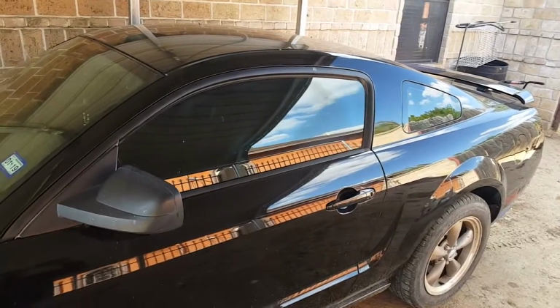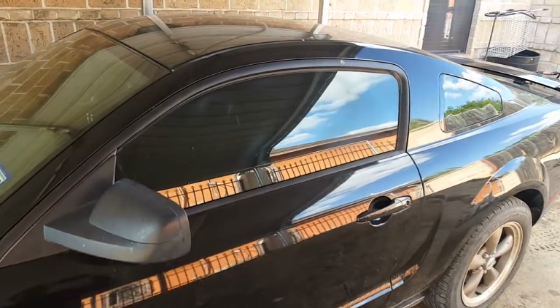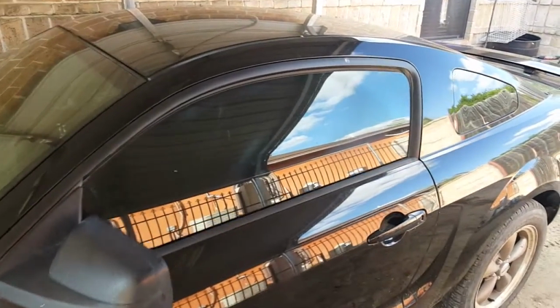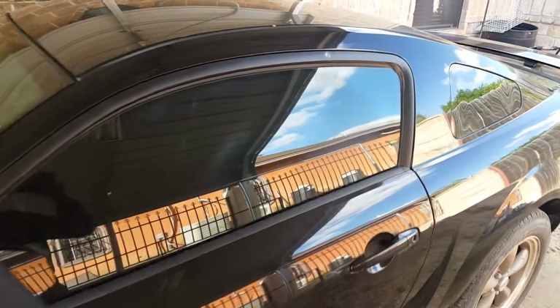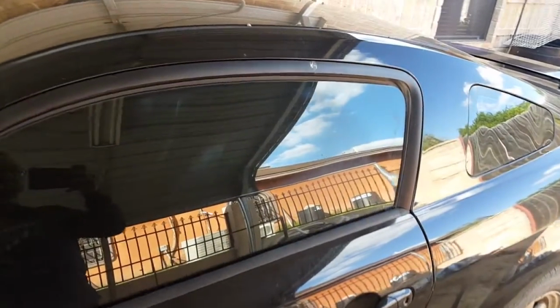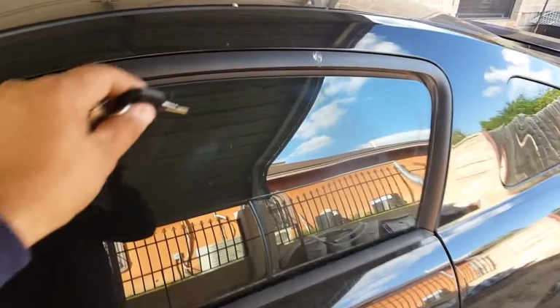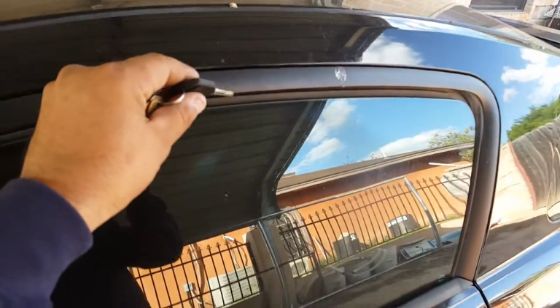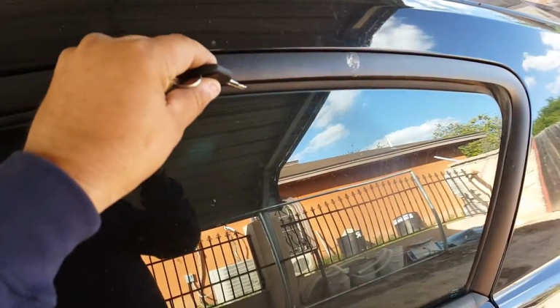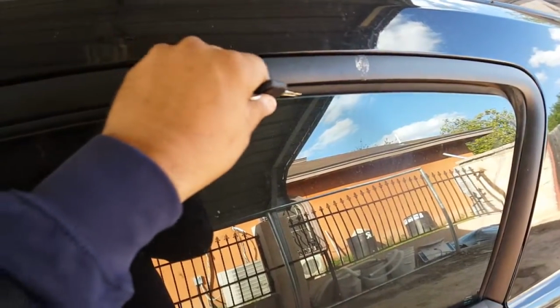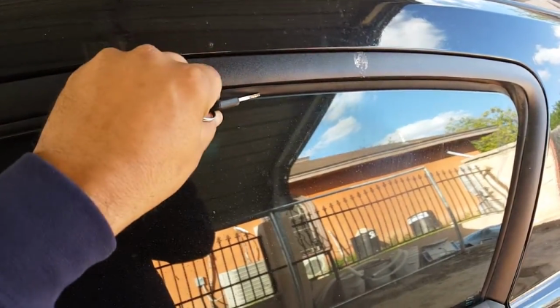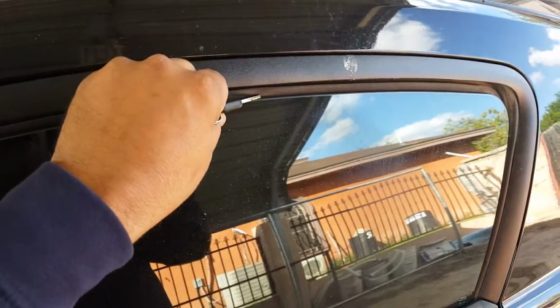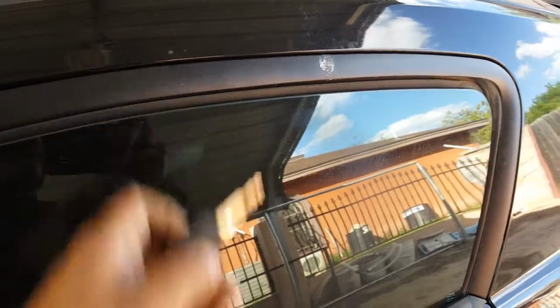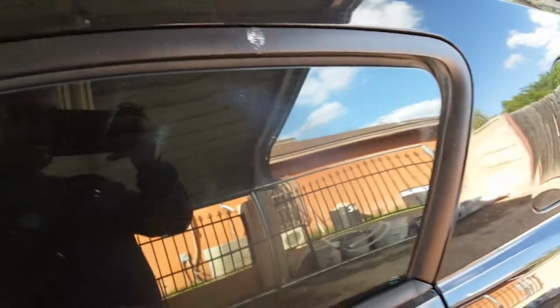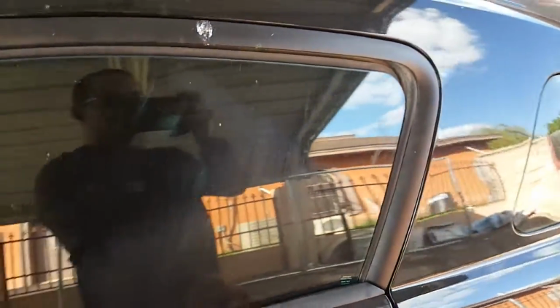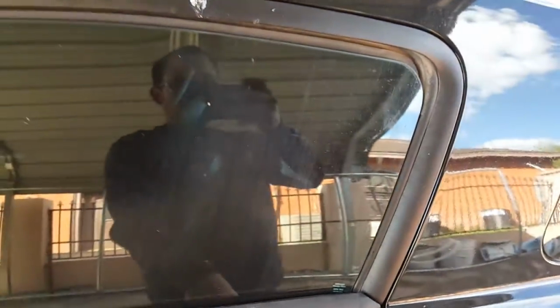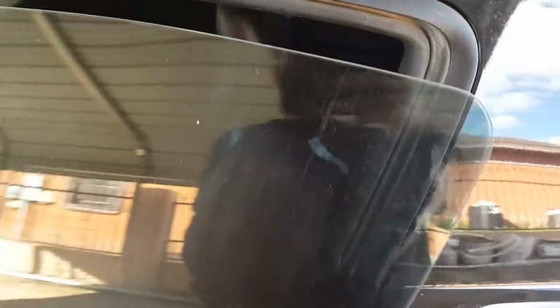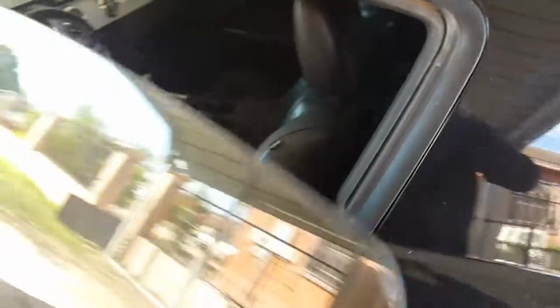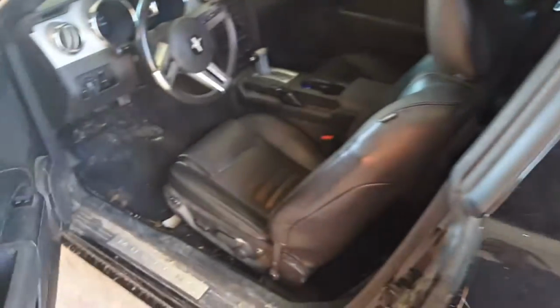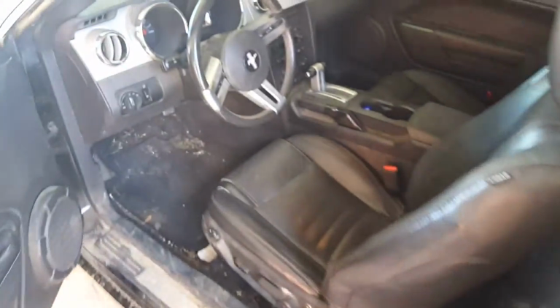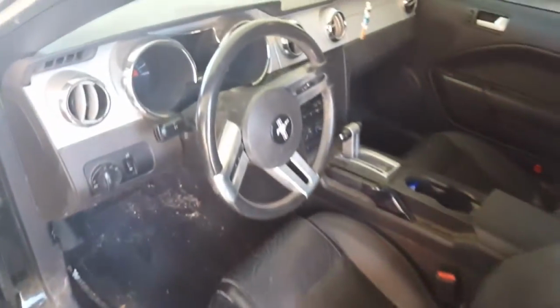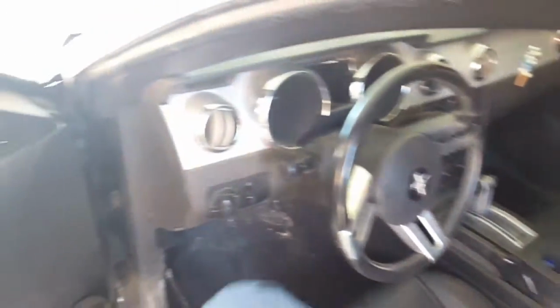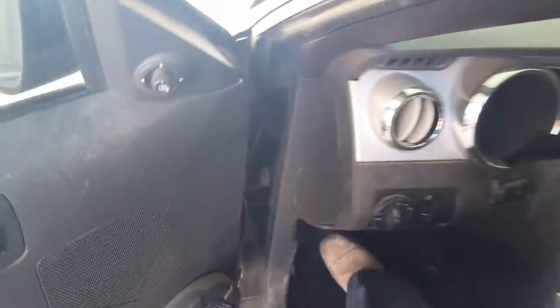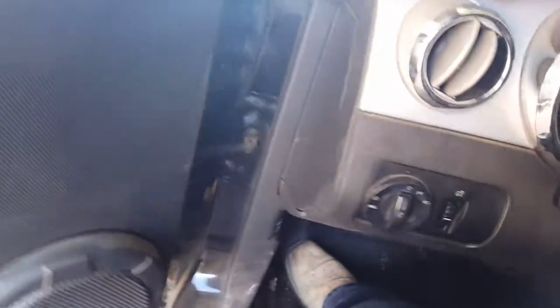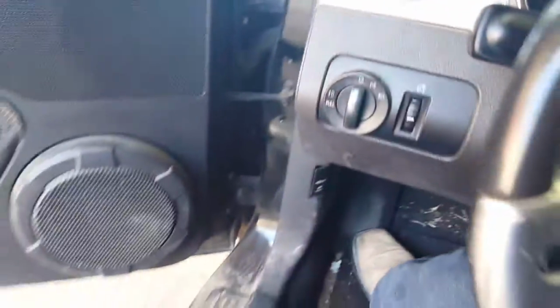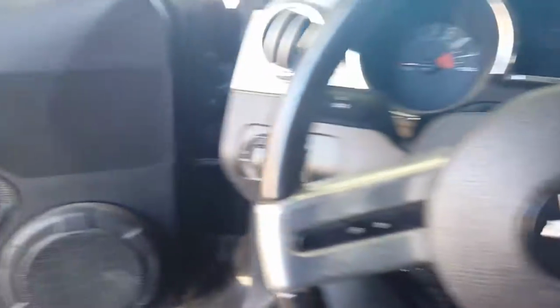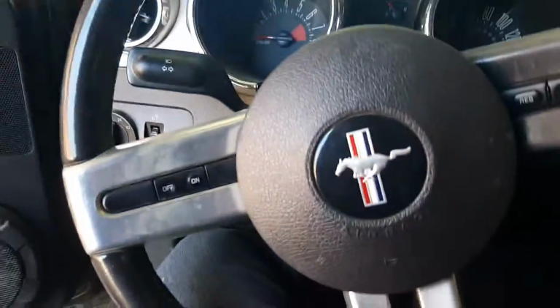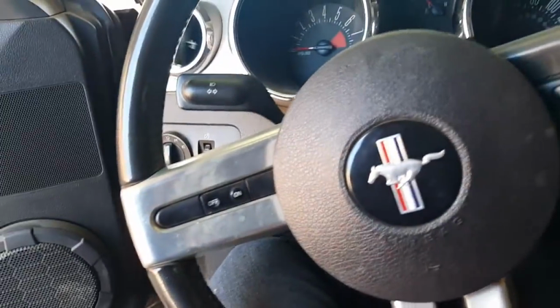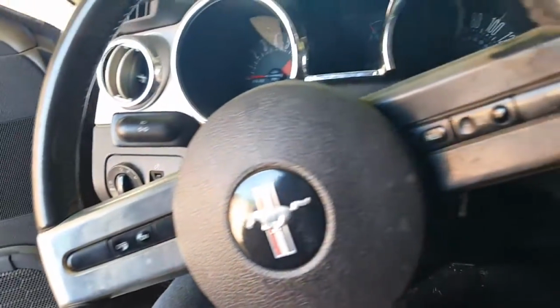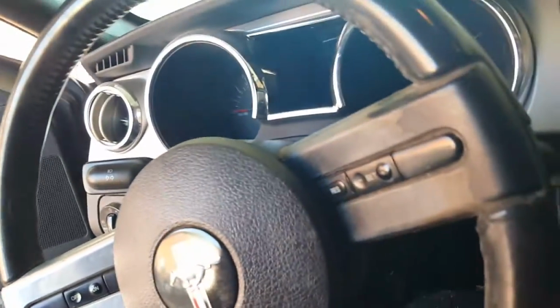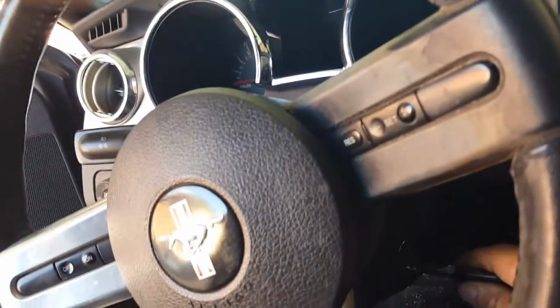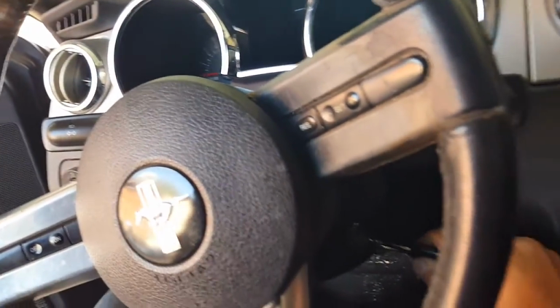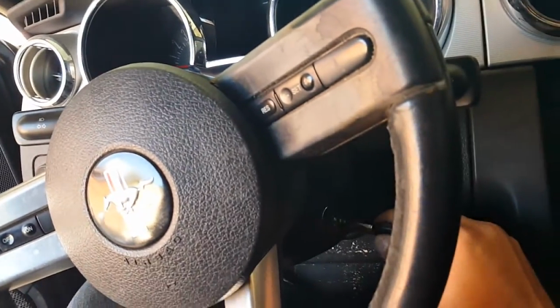Hey guys, welcome back to my channel George. As y'all can see, my window doesn't go all the way up, and I believe it lost the programming when I swapped out the battery. So let's see if we can figure this out.